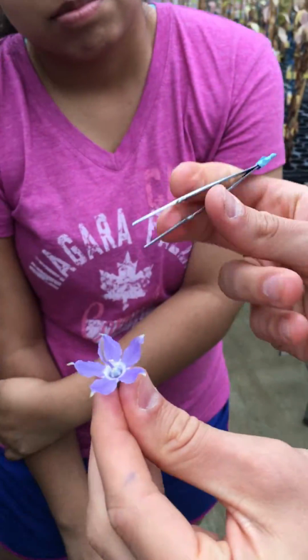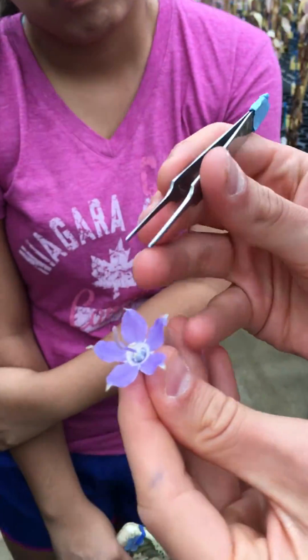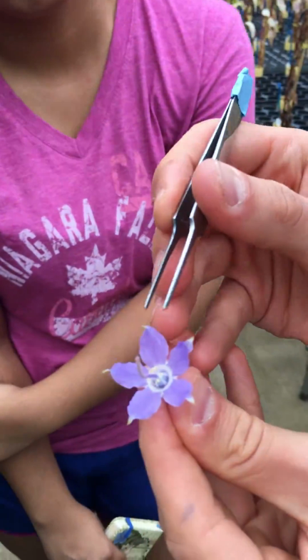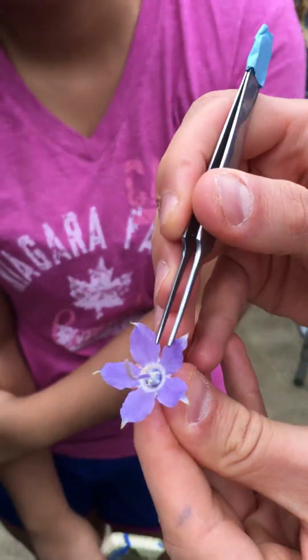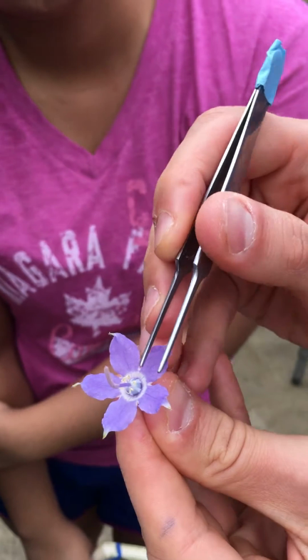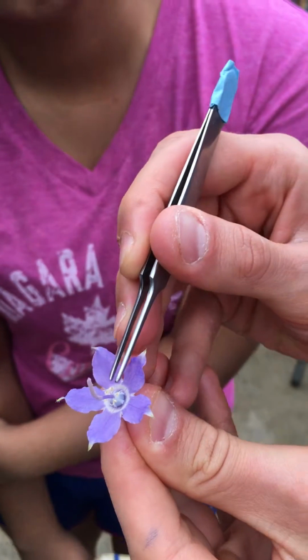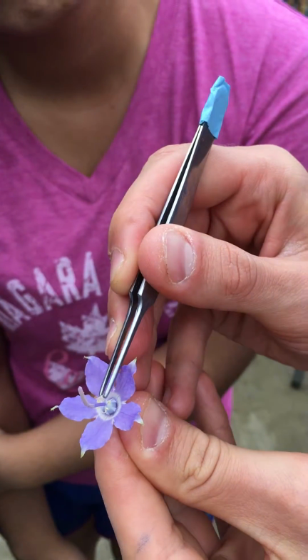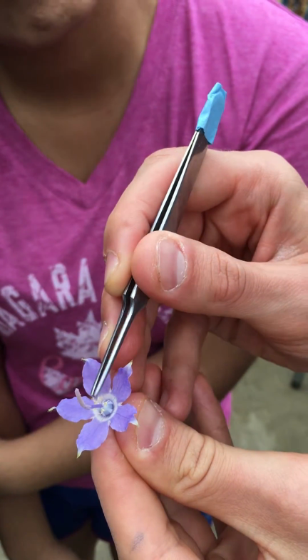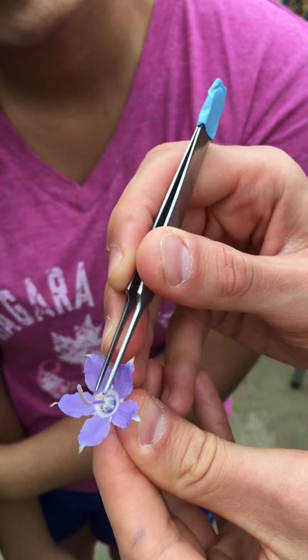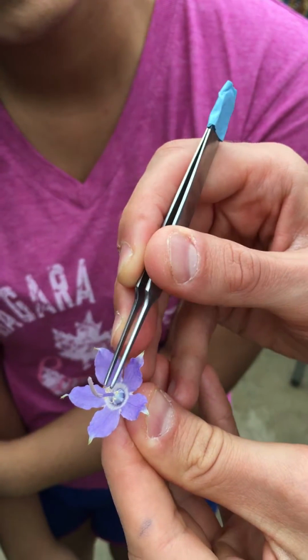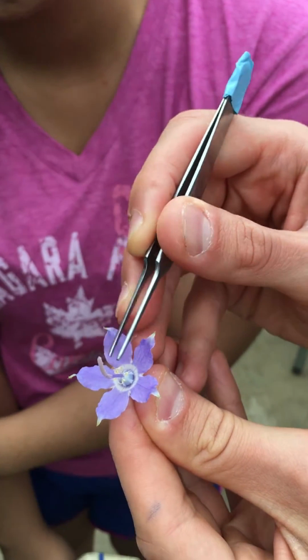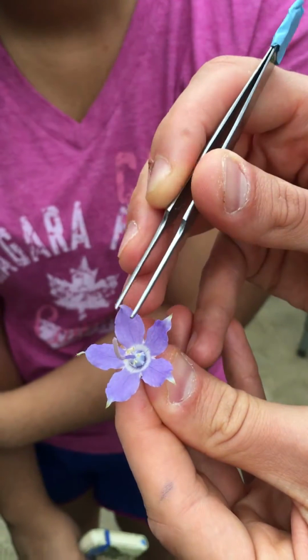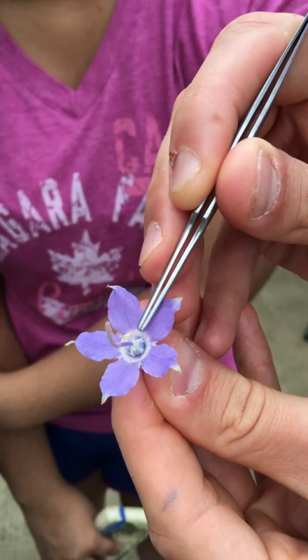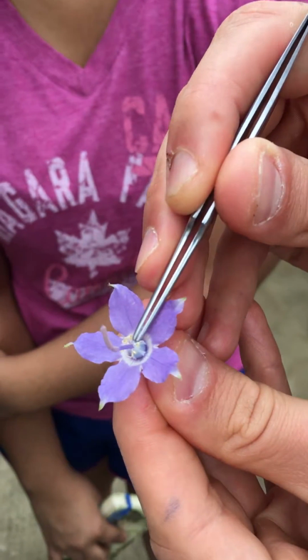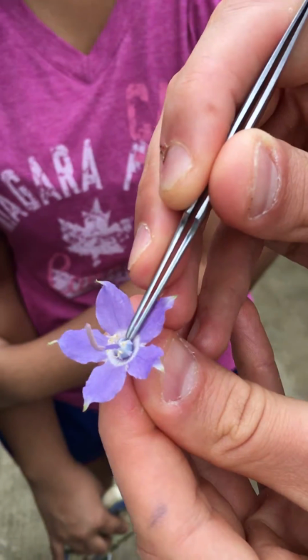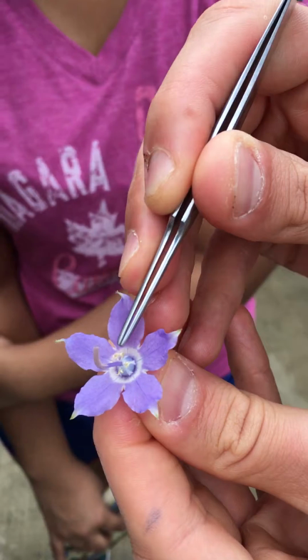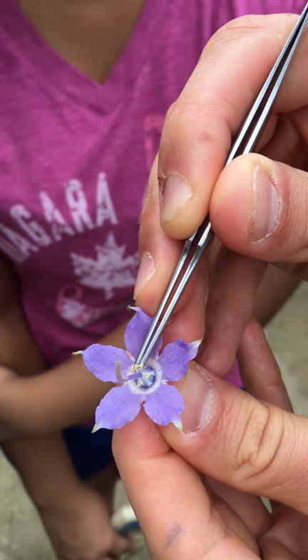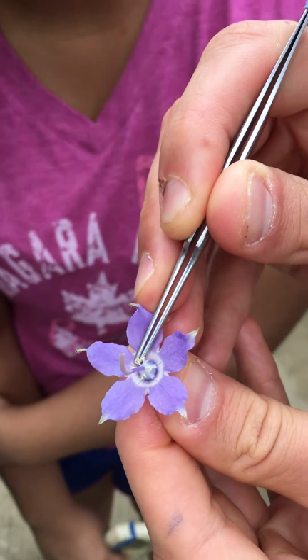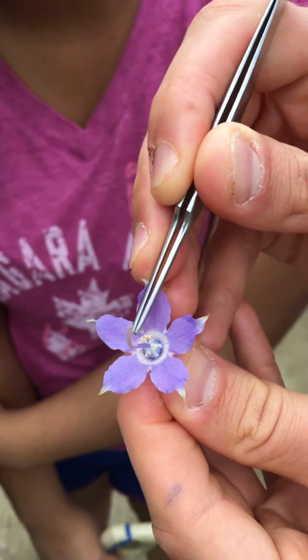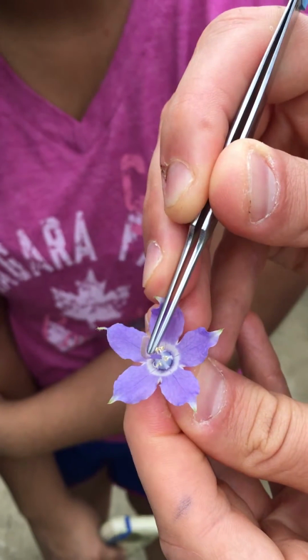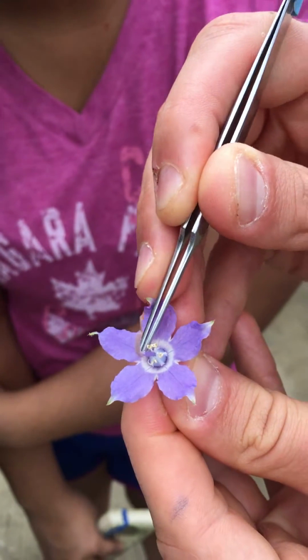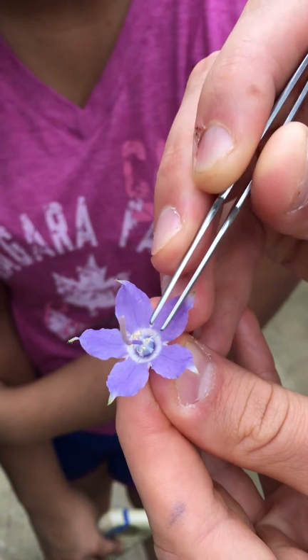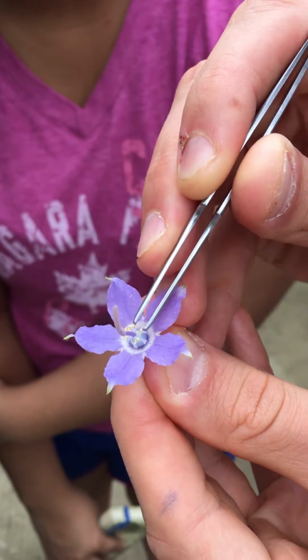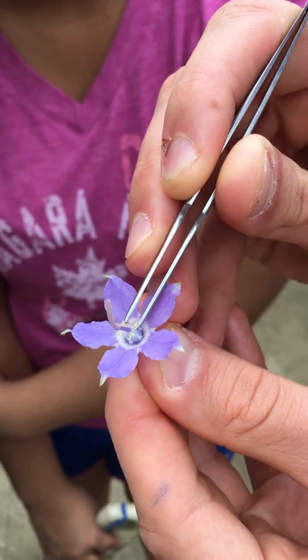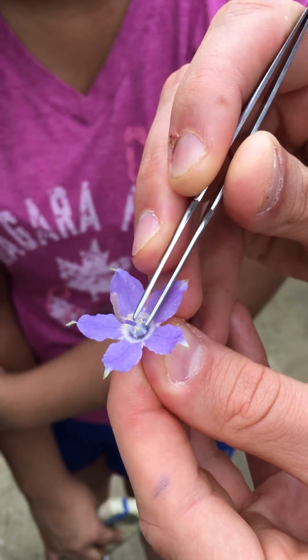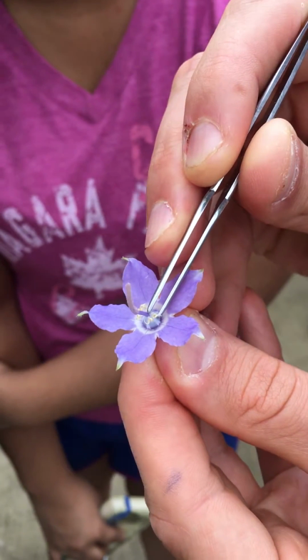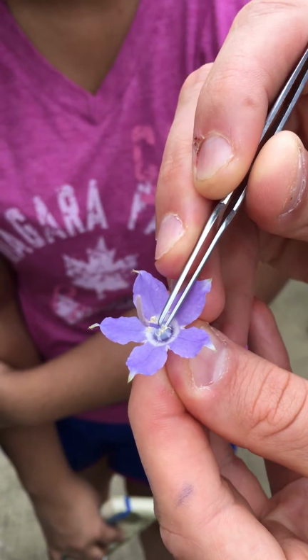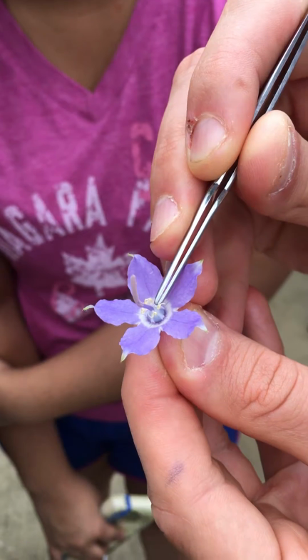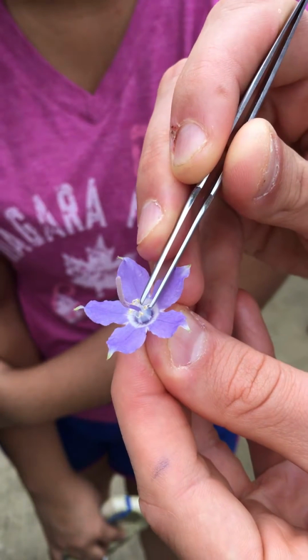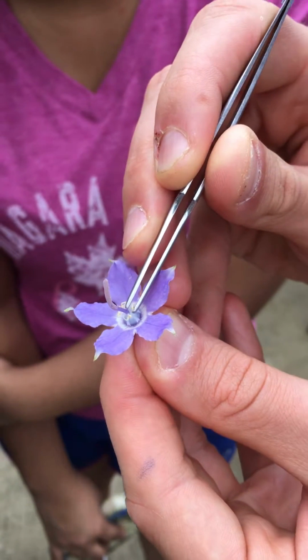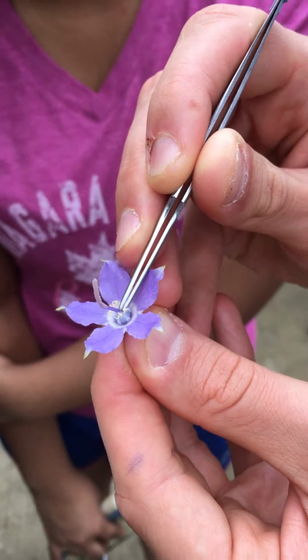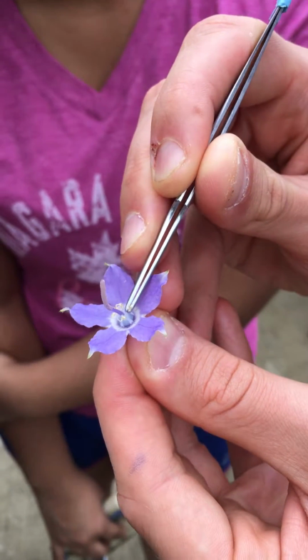These are the curled up anthers that have already dehisced when it's in bud stage. These are these flaps, and this is where a bumblebee will probe for nectar.